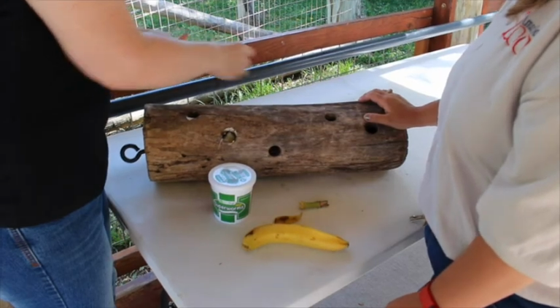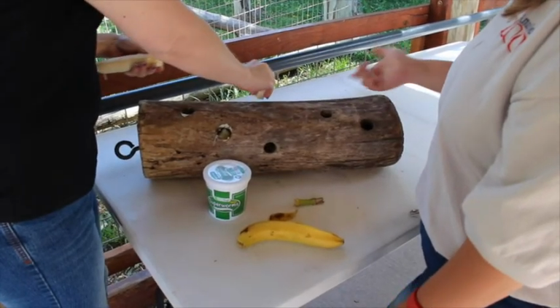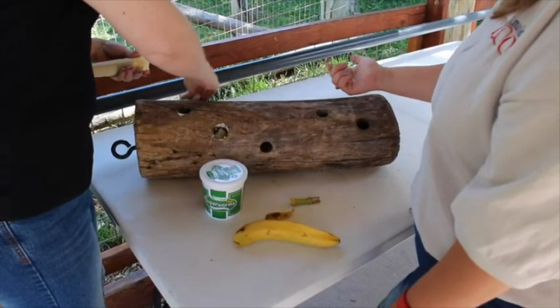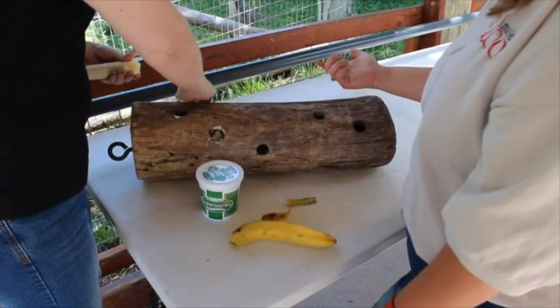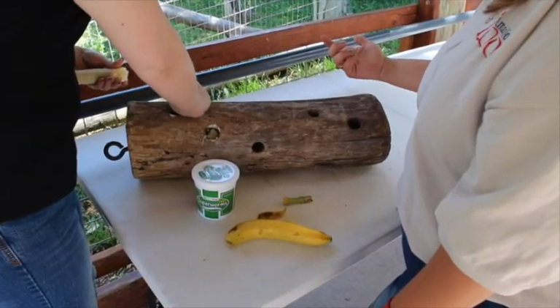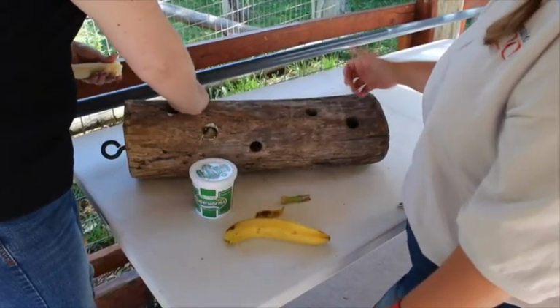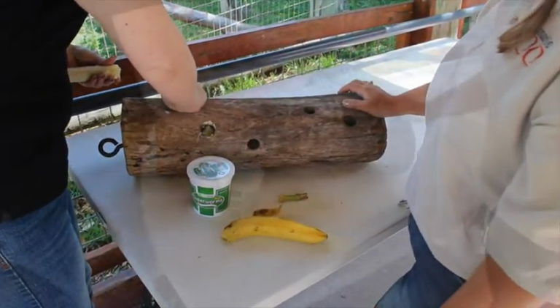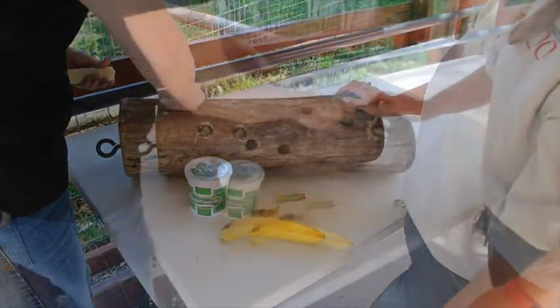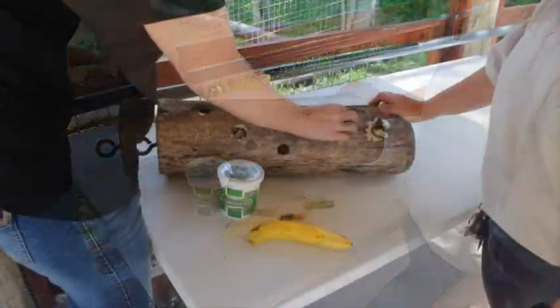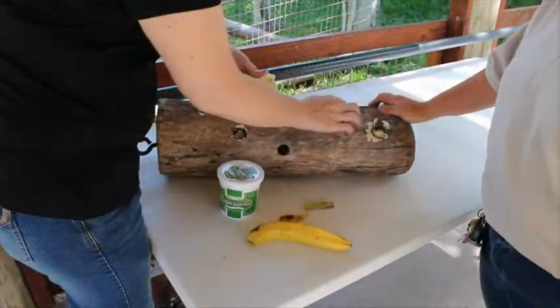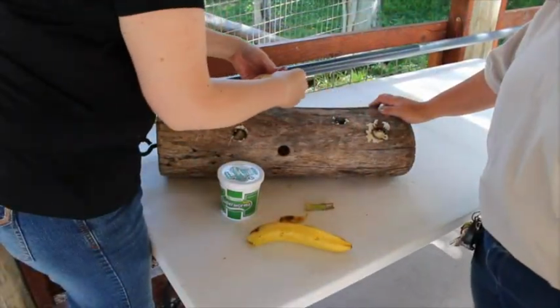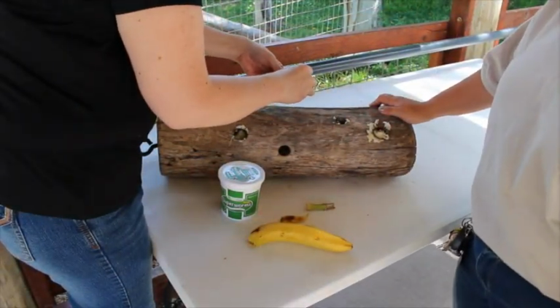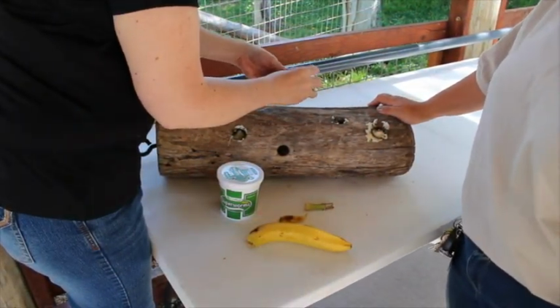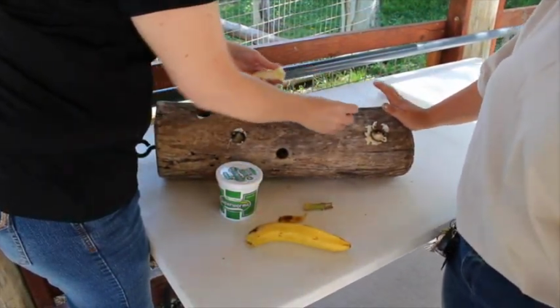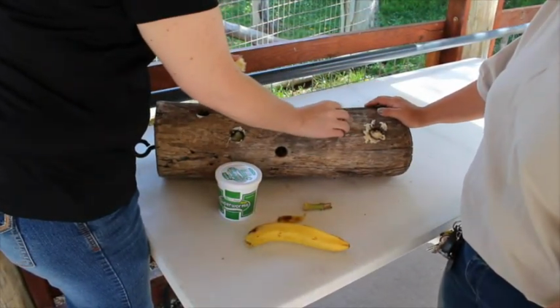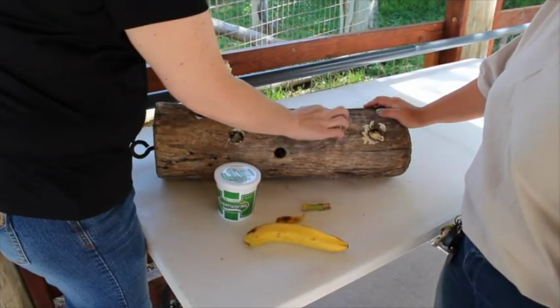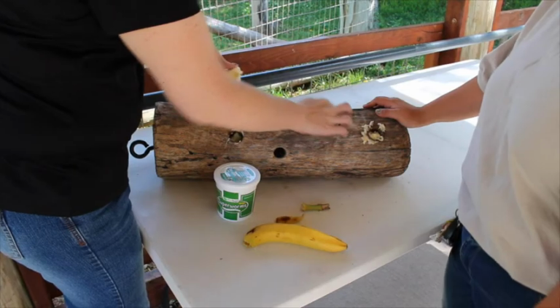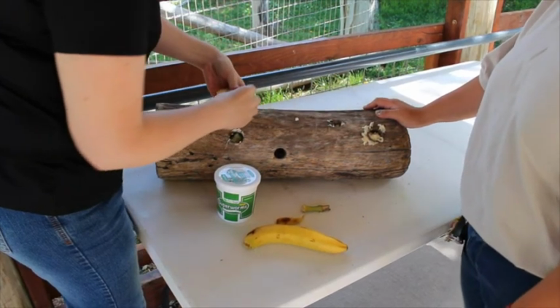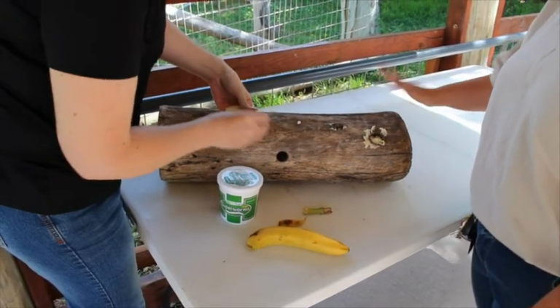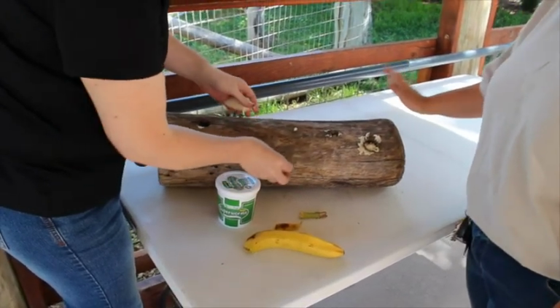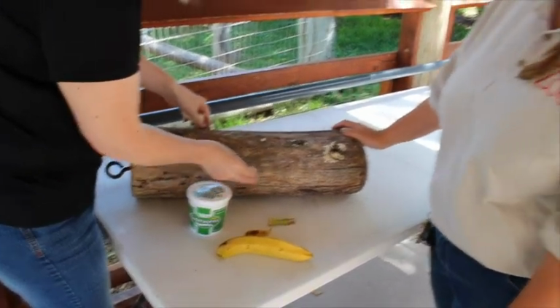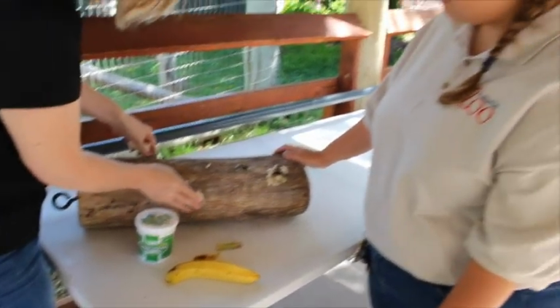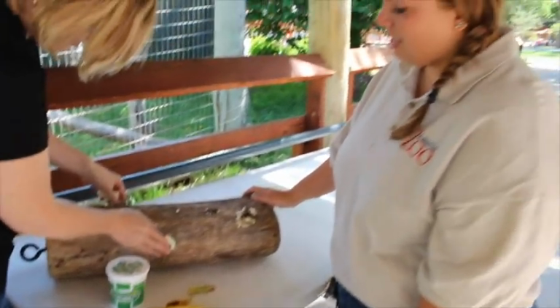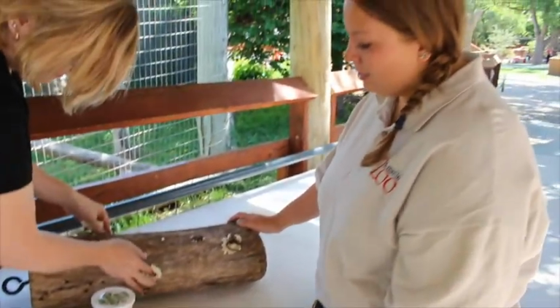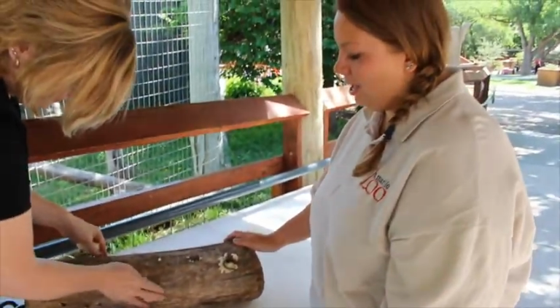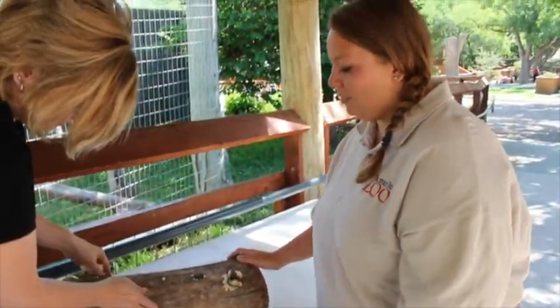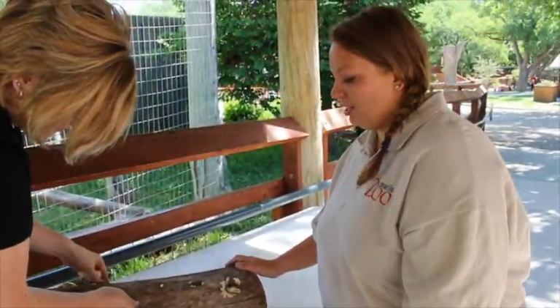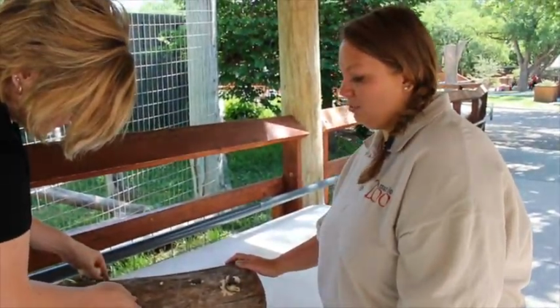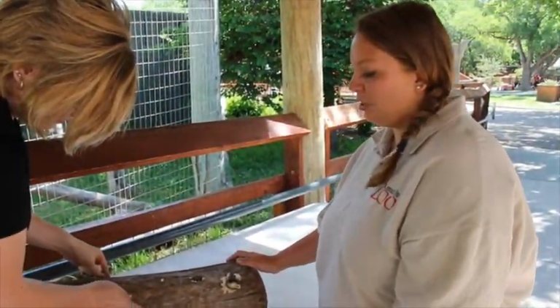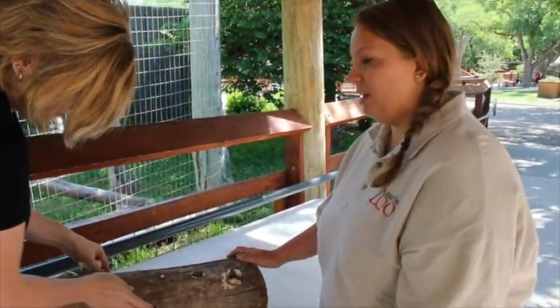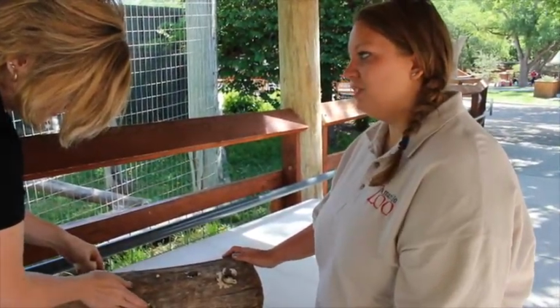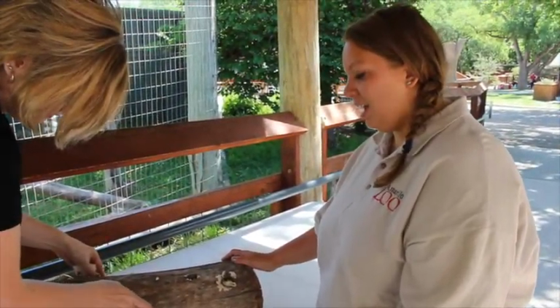With our enrichment we really try to challenge them each day — let them learn new skills and have the ability to really work their minds for the day.